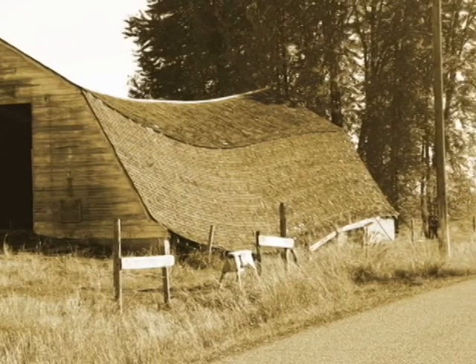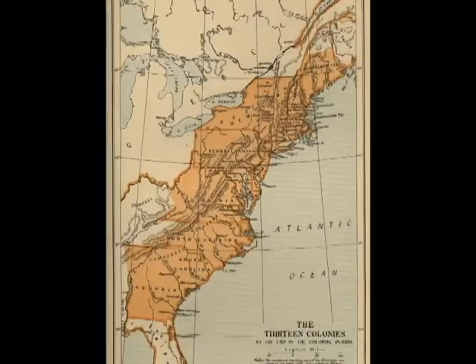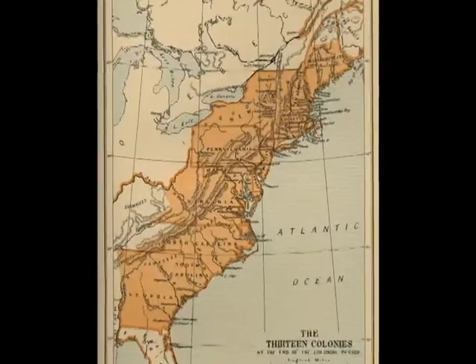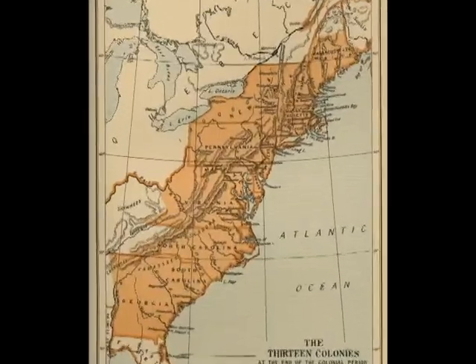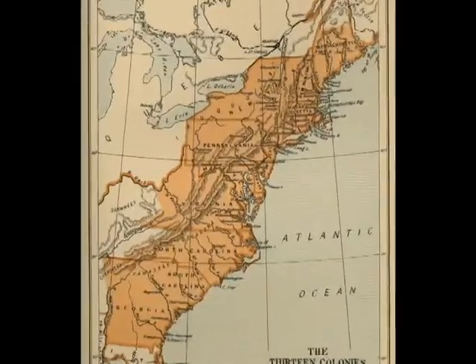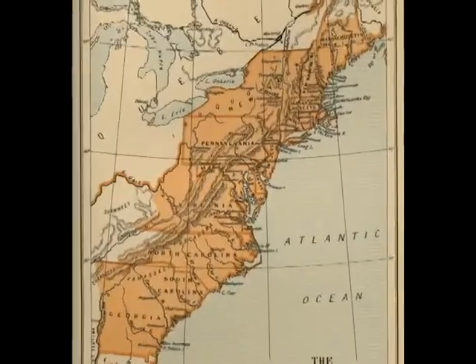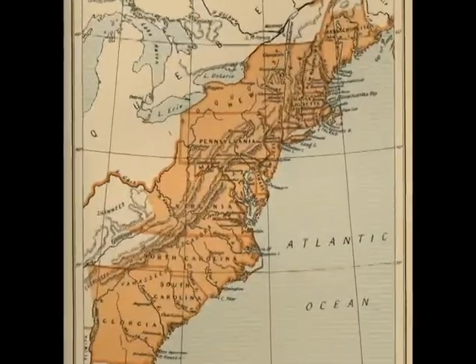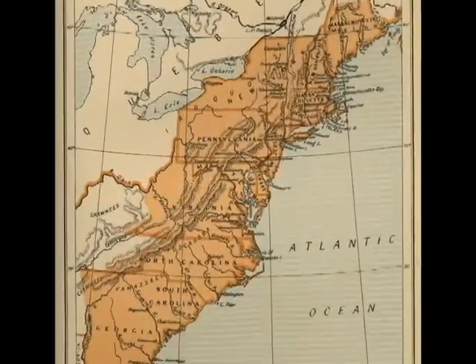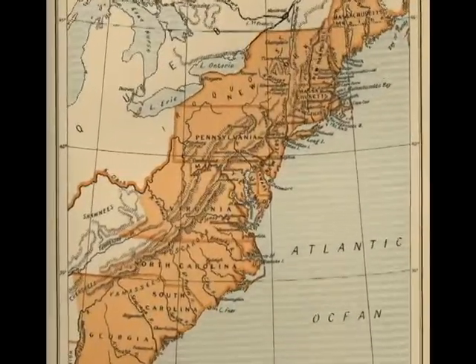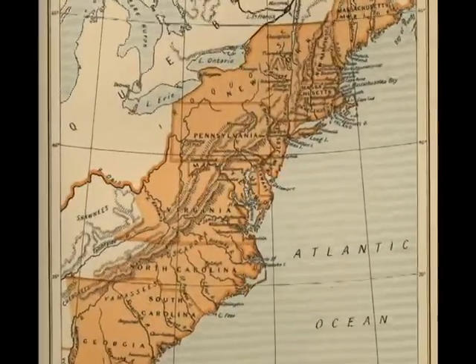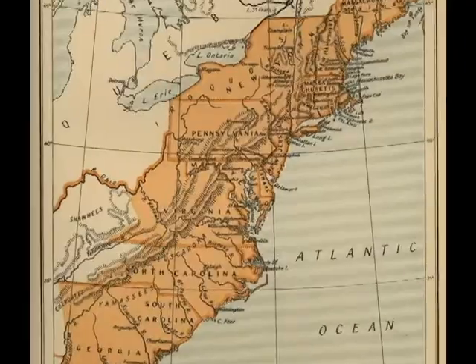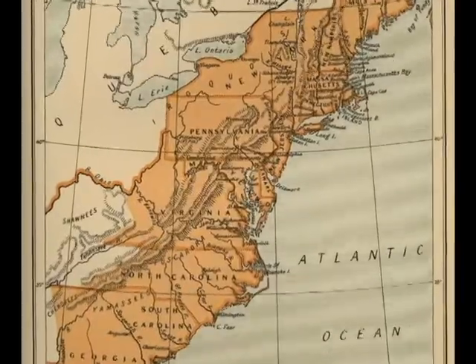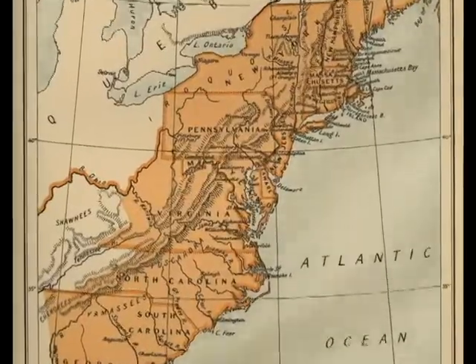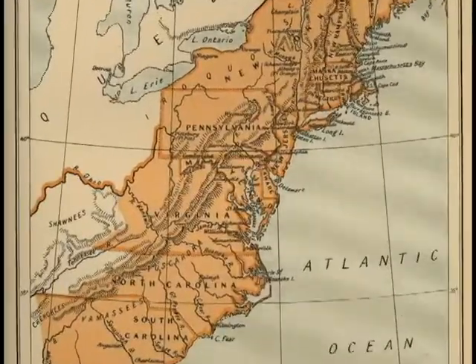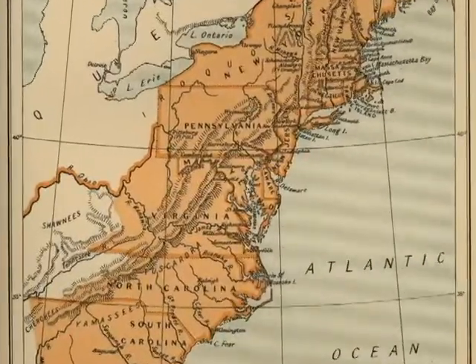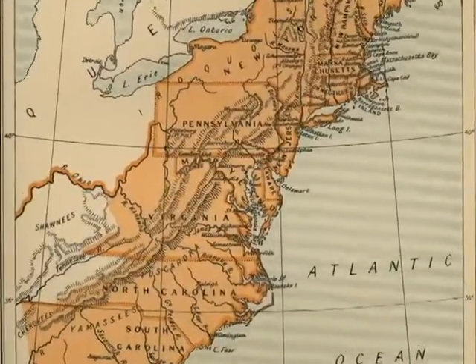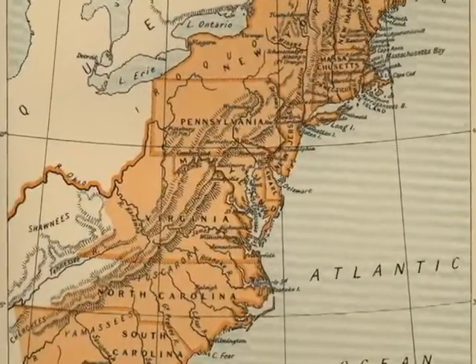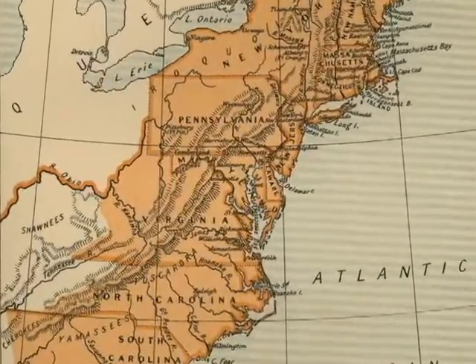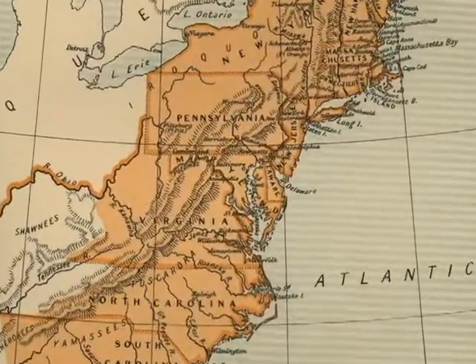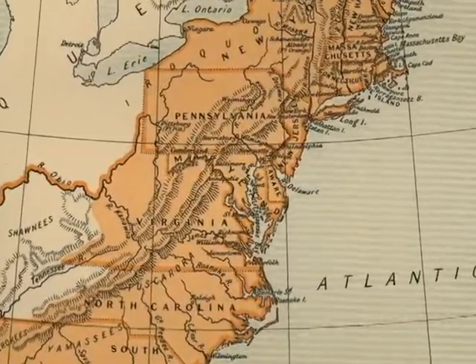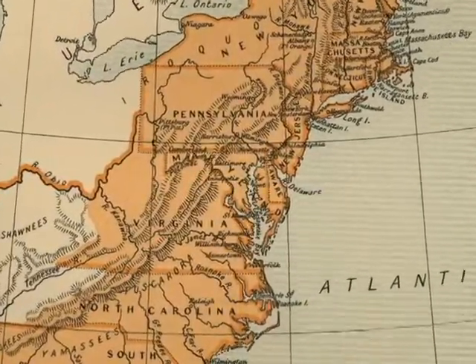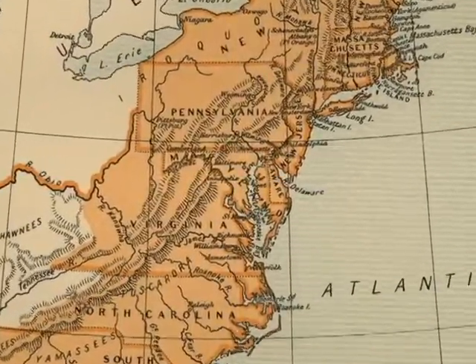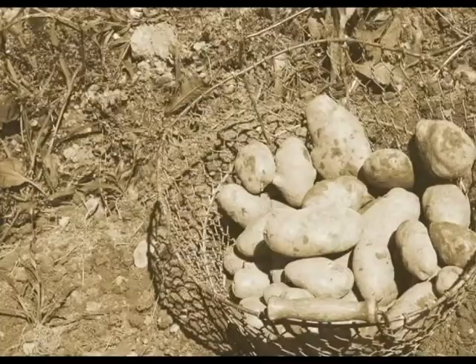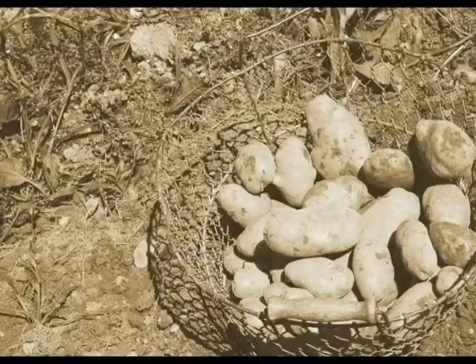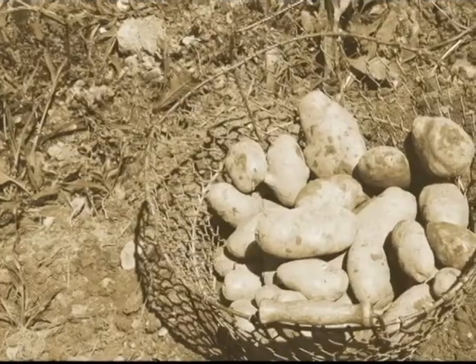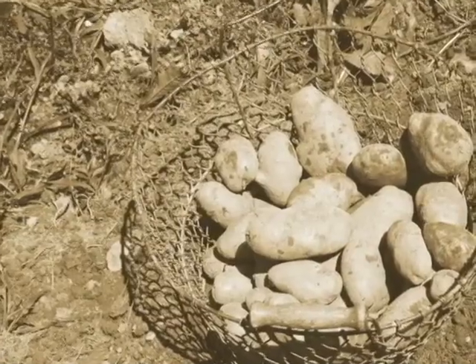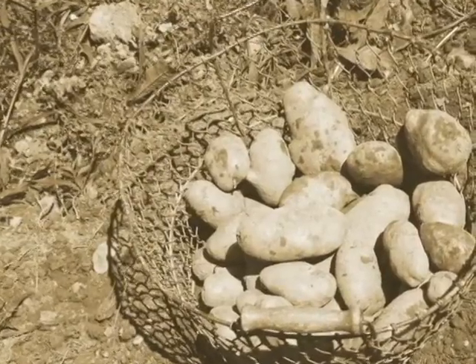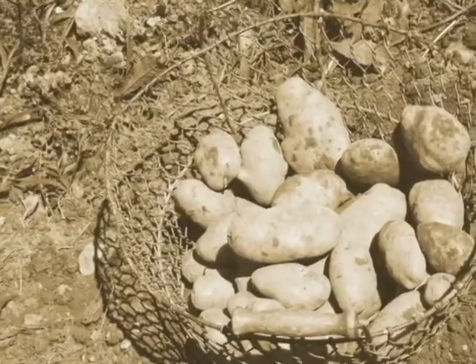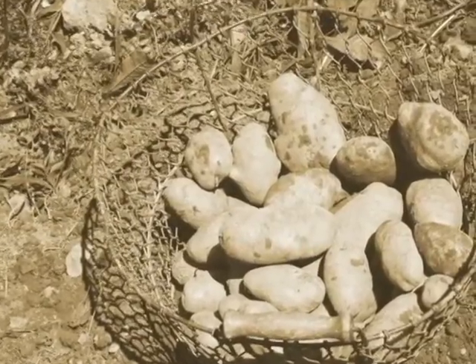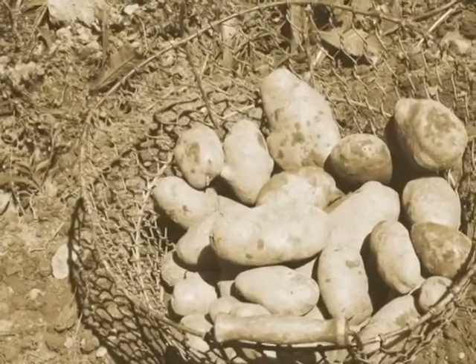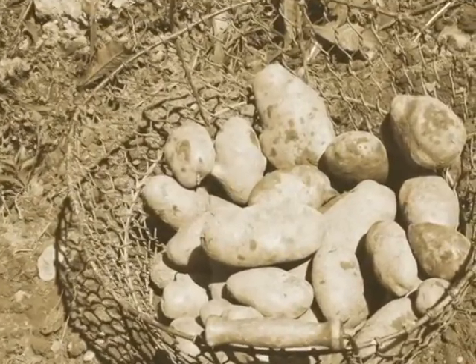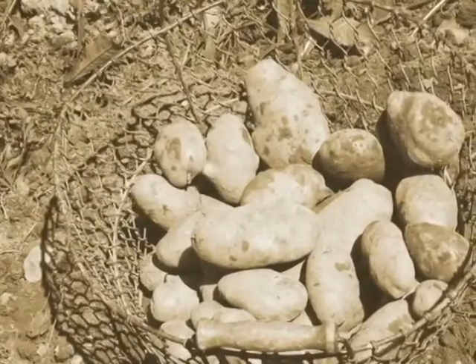The potato was first introduced in North America during the middle of the 17th century. A bushel was sent from the Bahamas as a gift to the governor of Virginia. As it was in Europe, the potato was not readily accepted by most settlers at the time.